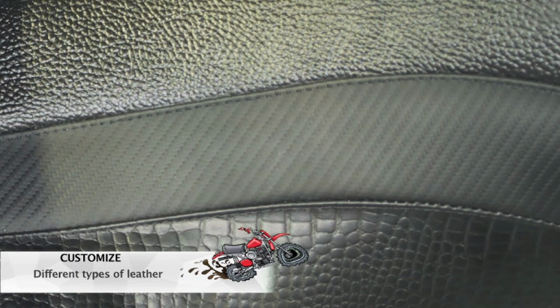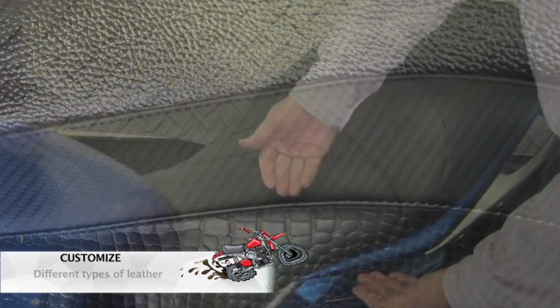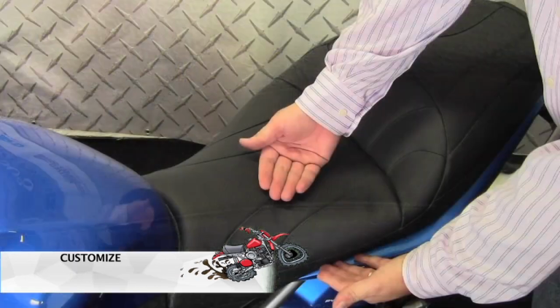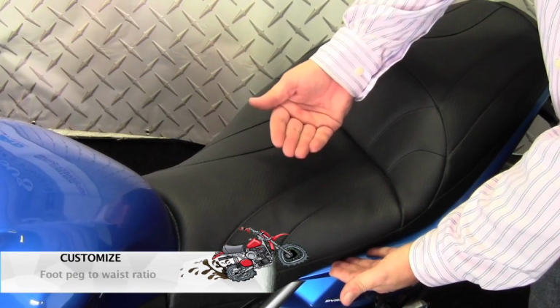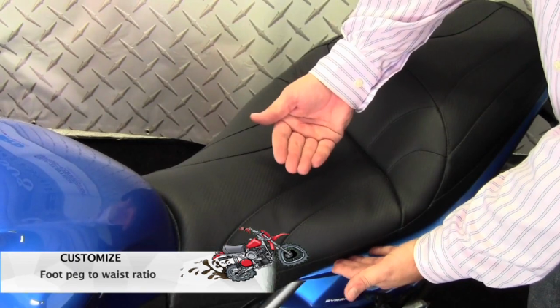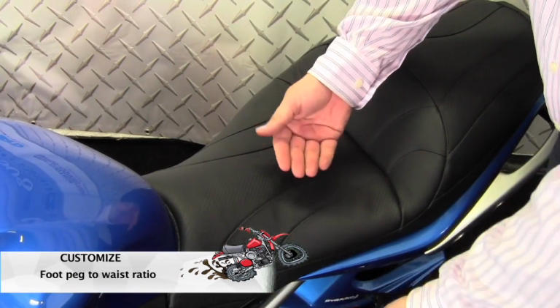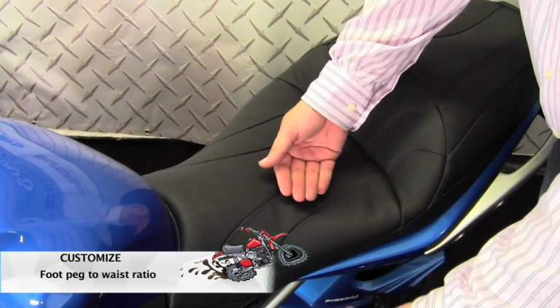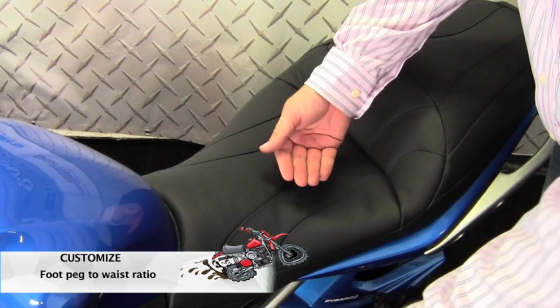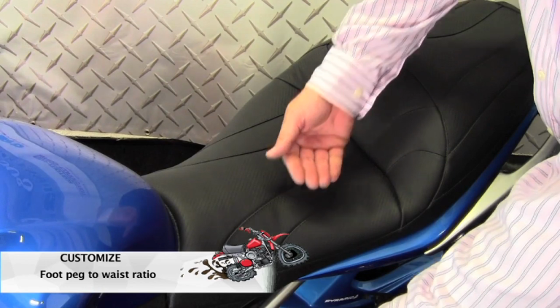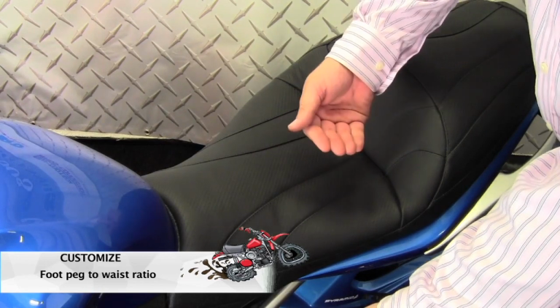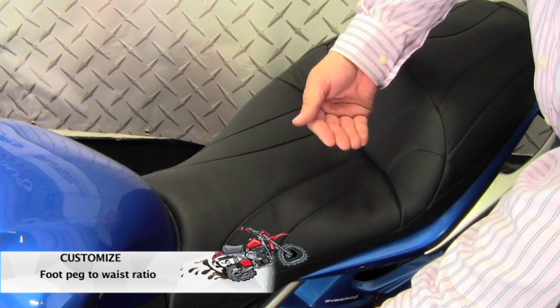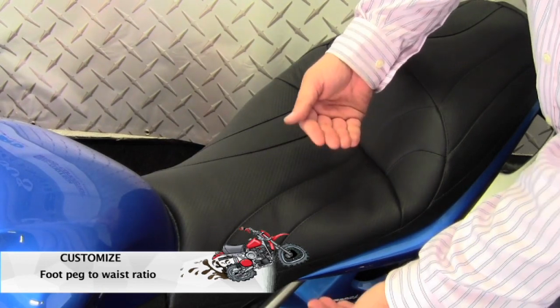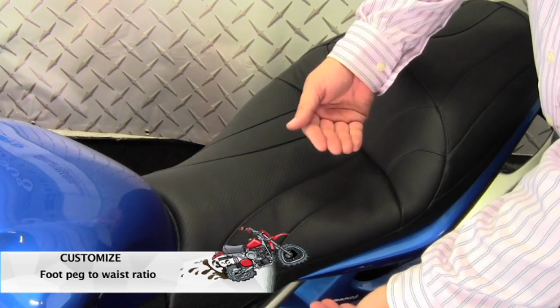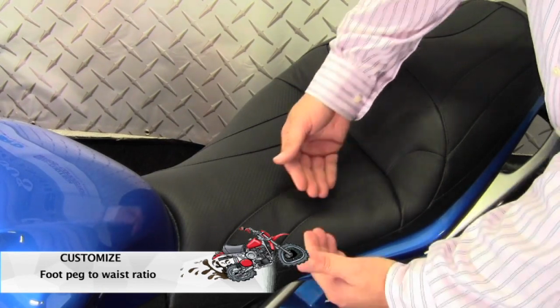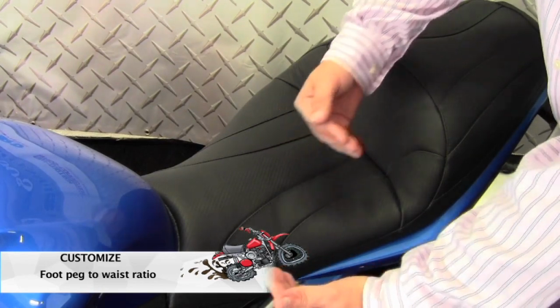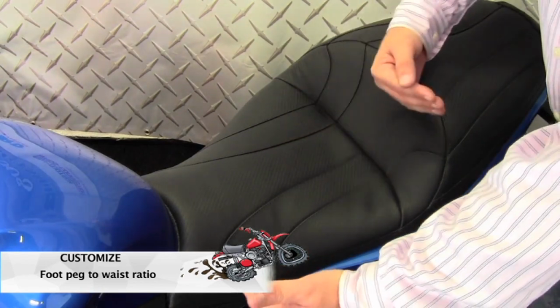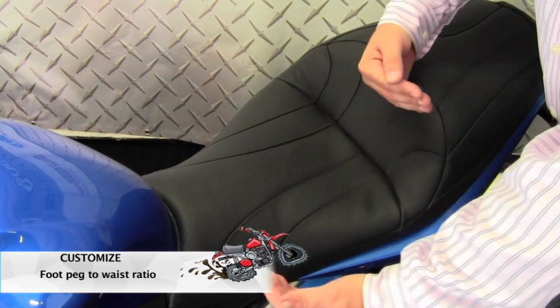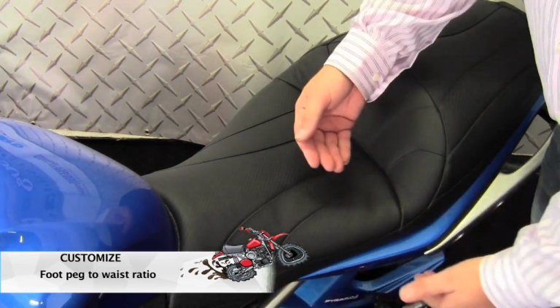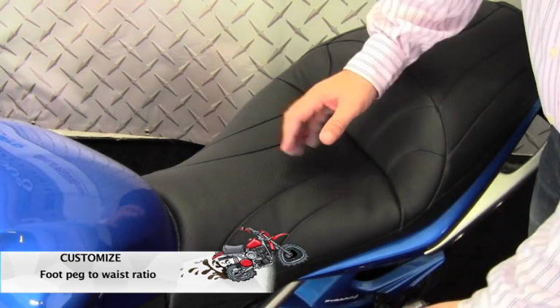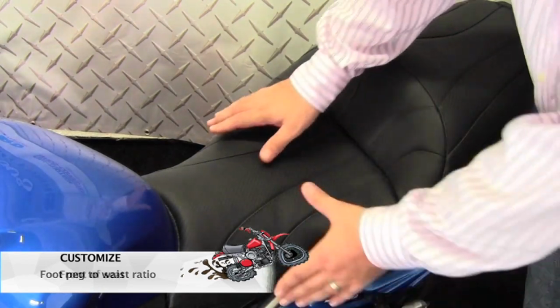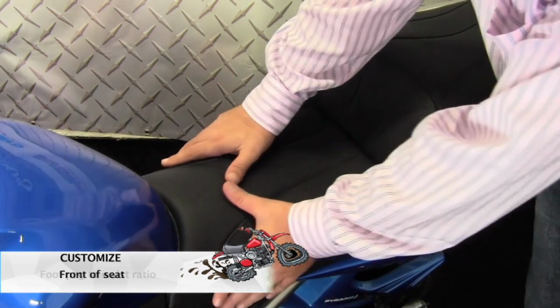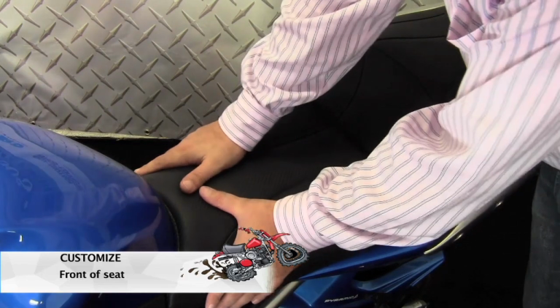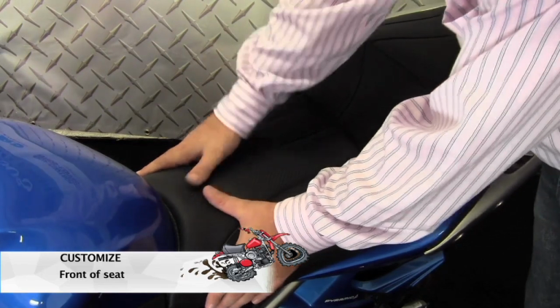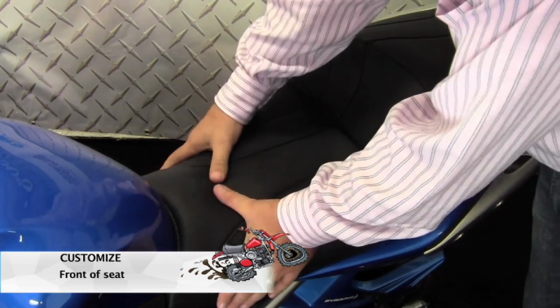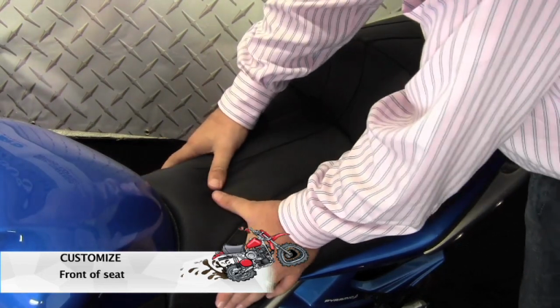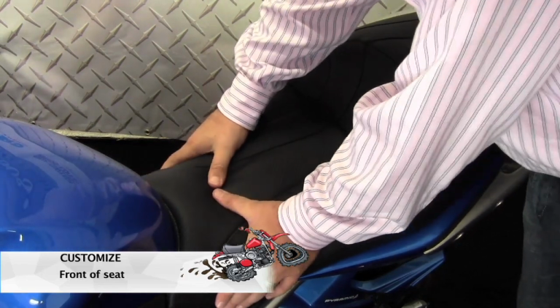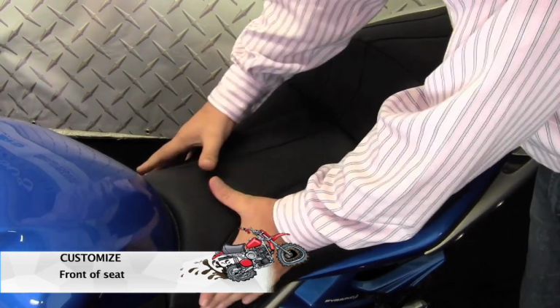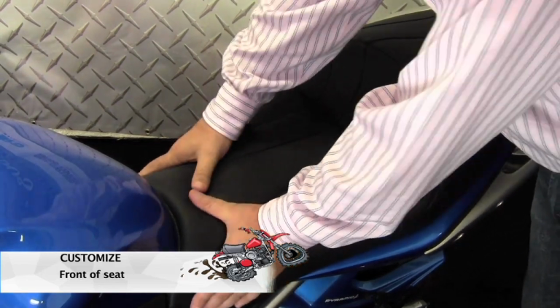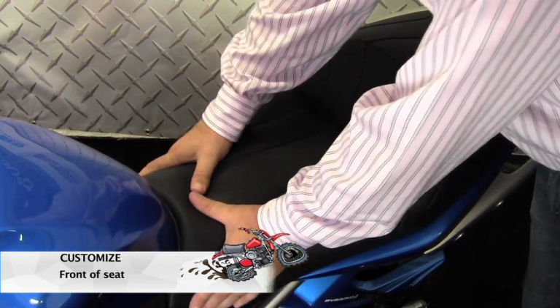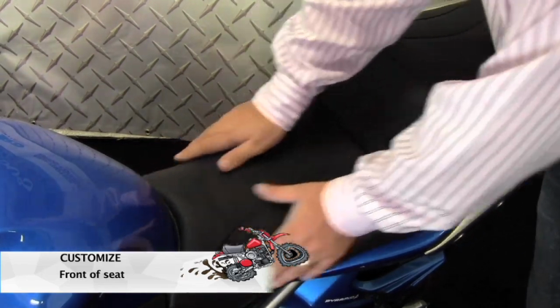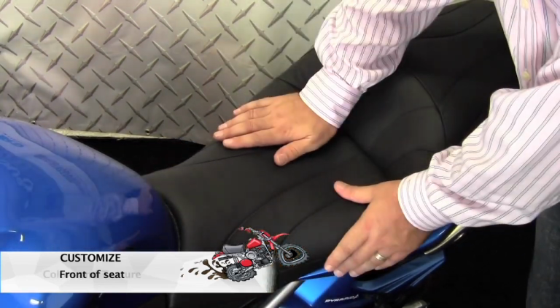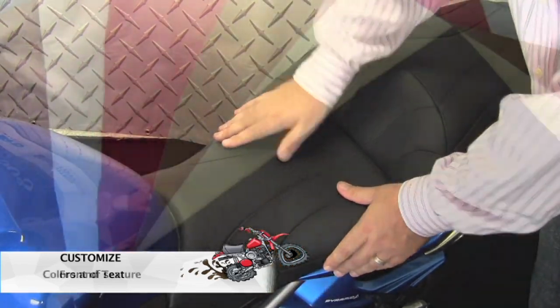You can also add additional foam if you want to increase your foot peg to waist ratio. If you have longer legs, you can sit a little farther back in the seat. We can narrow and trim the front of the seat down so you have better ground reach when you get to a stop sign.